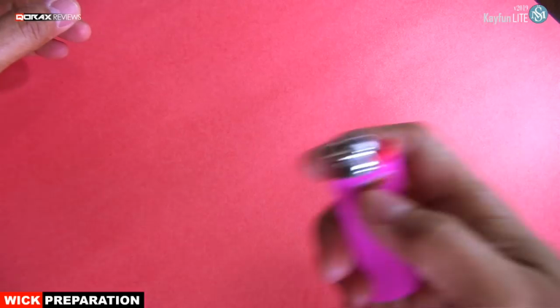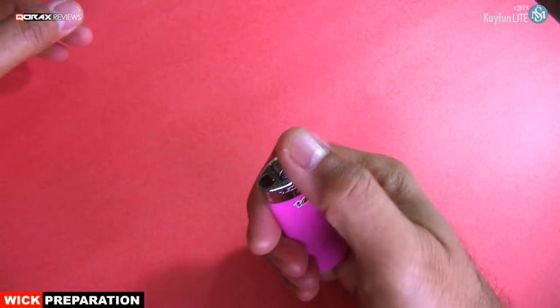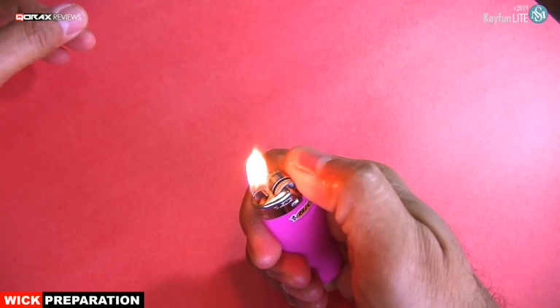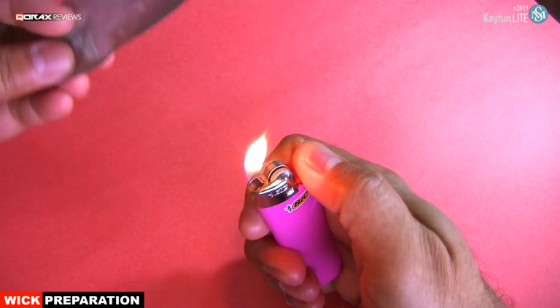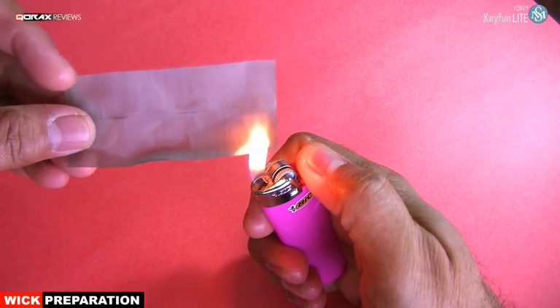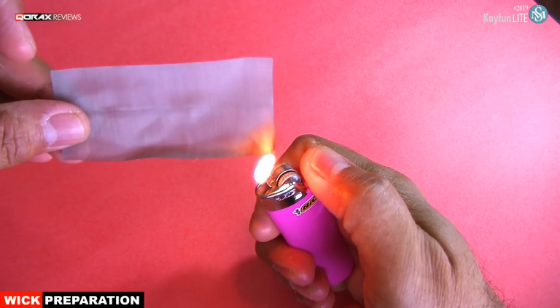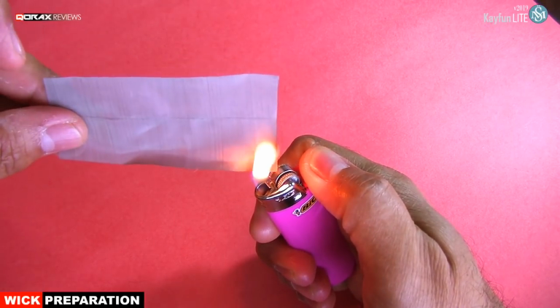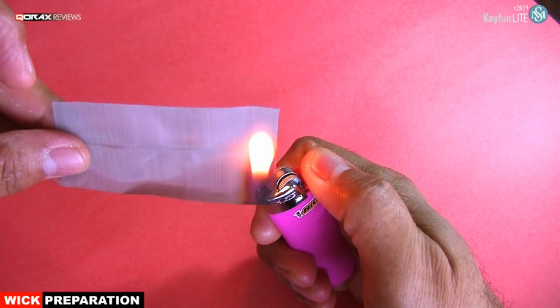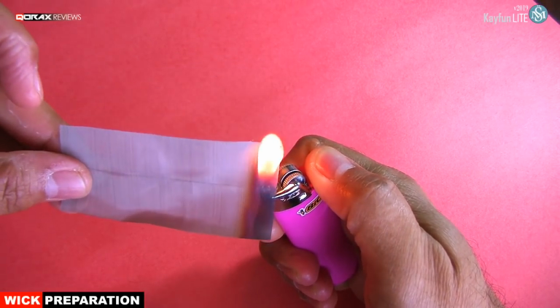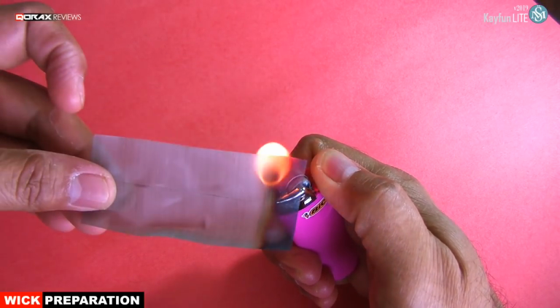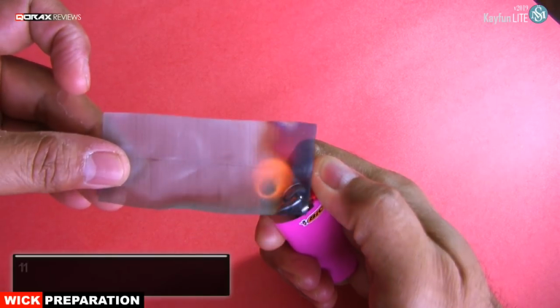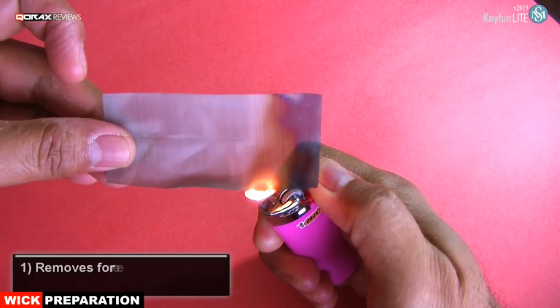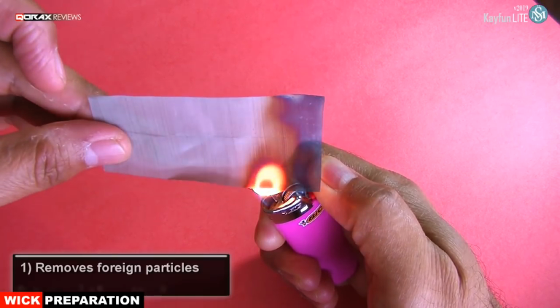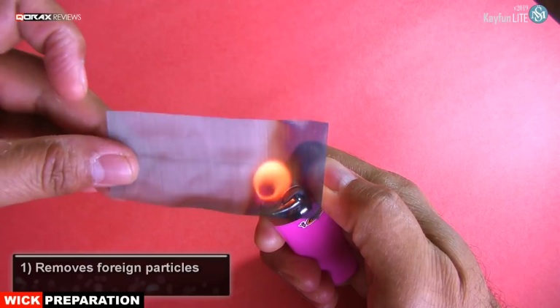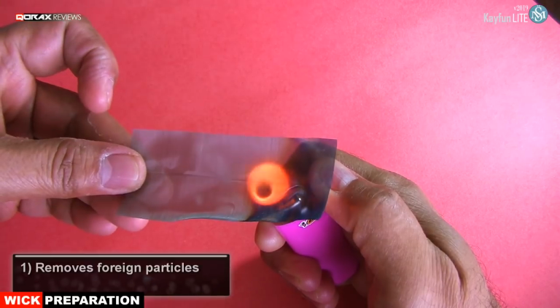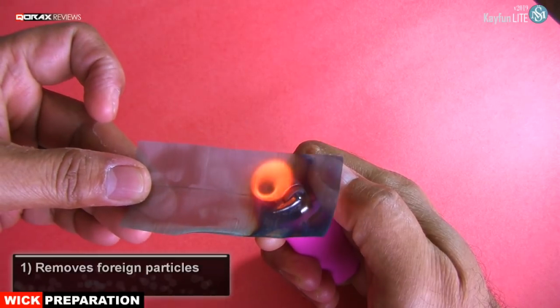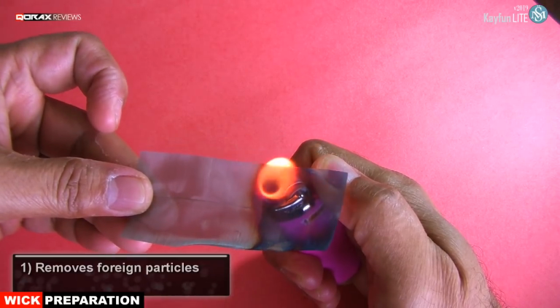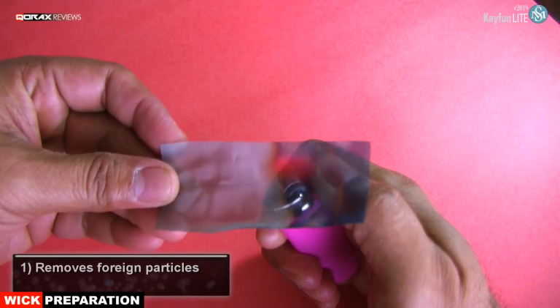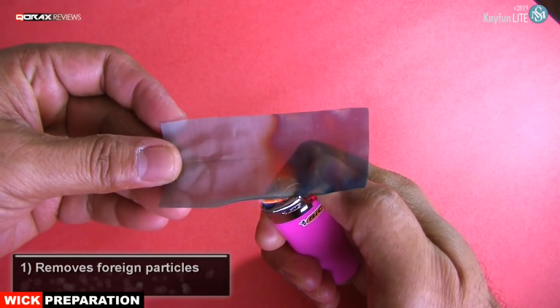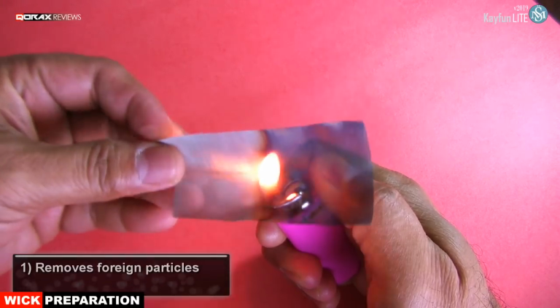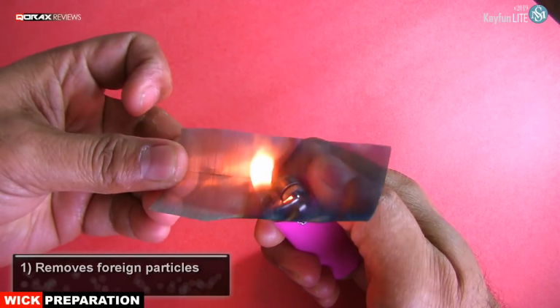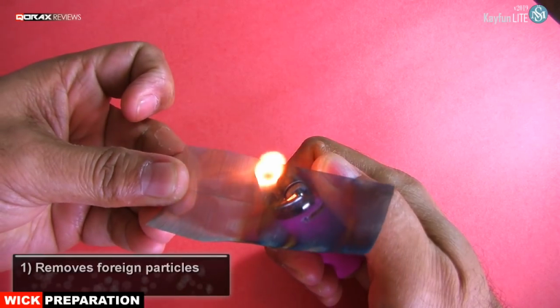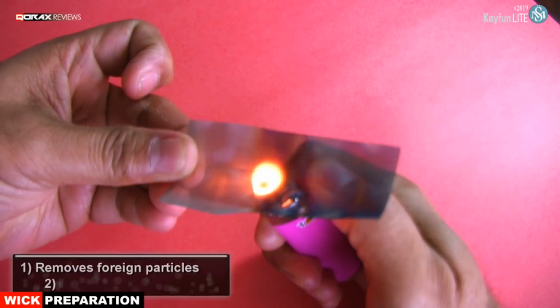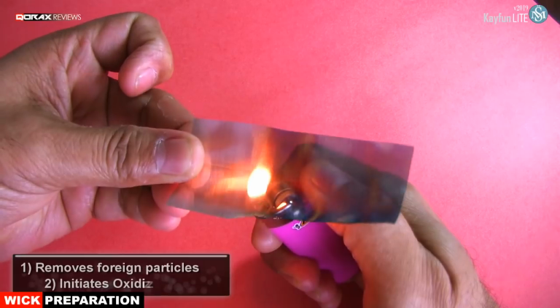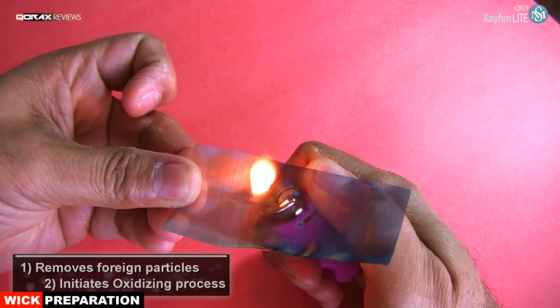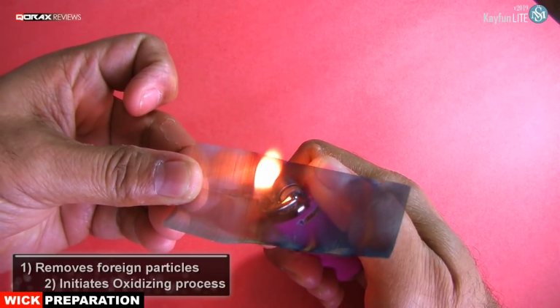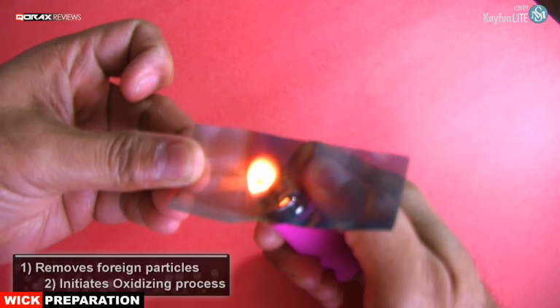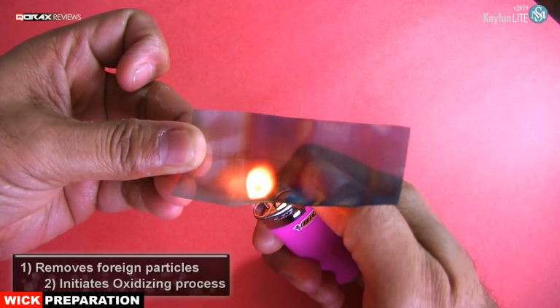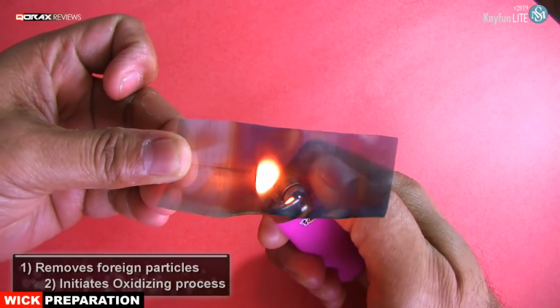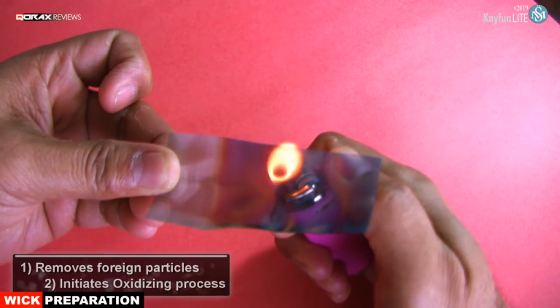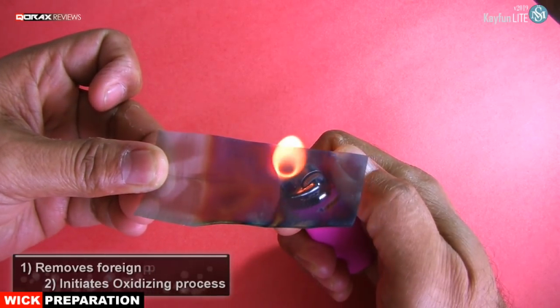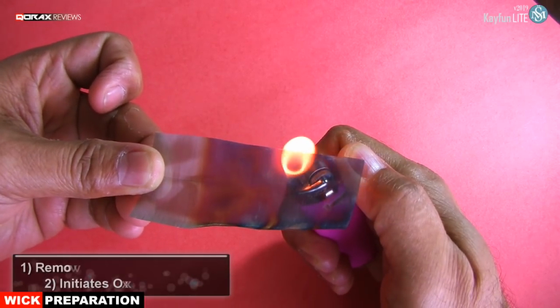Then burn it off. This has two purposes. One, it removes any foreign material or residues of machine oil. And two, it initiates the oxidizing process, which is very important for a mesh wick.